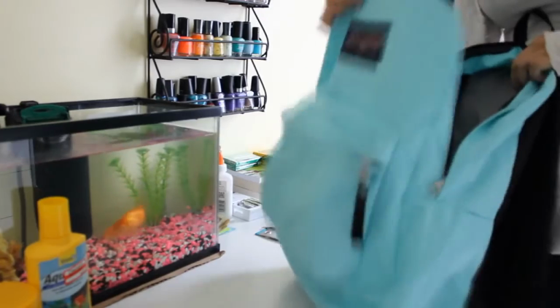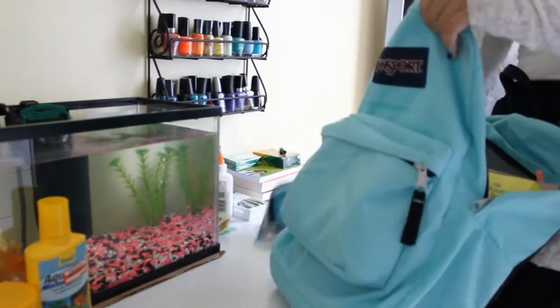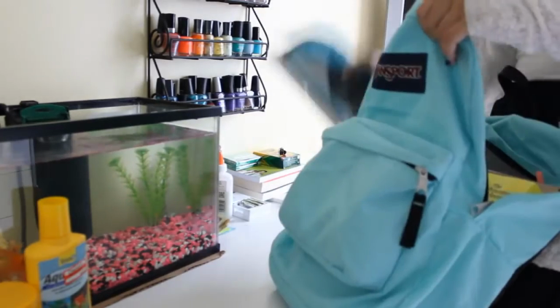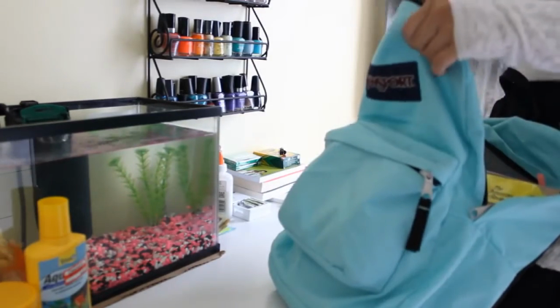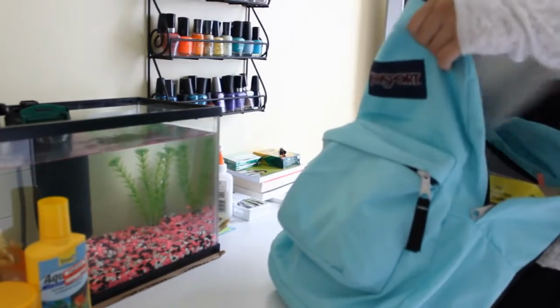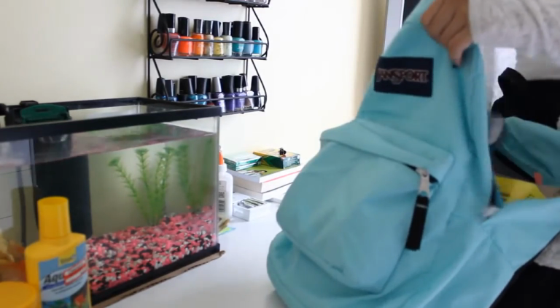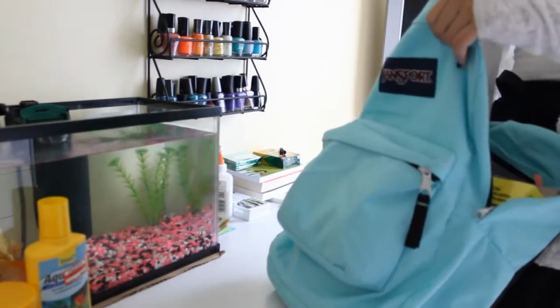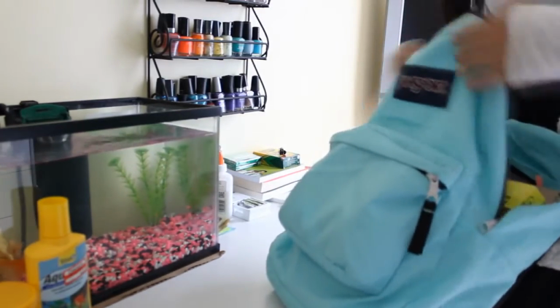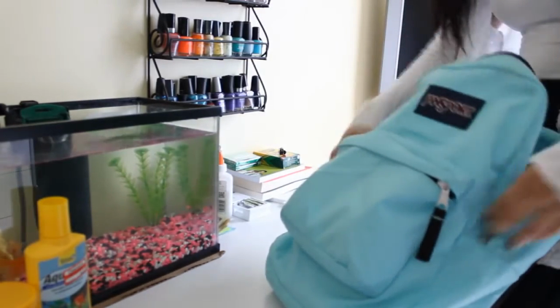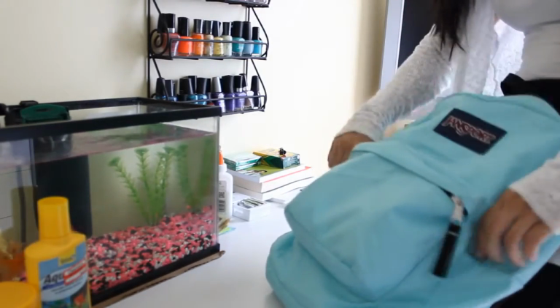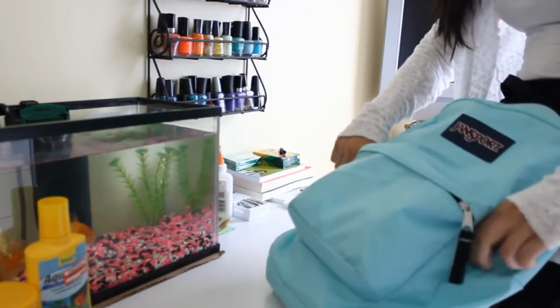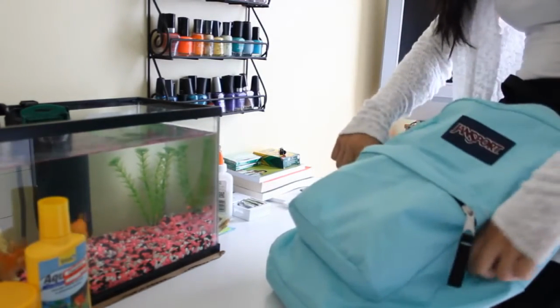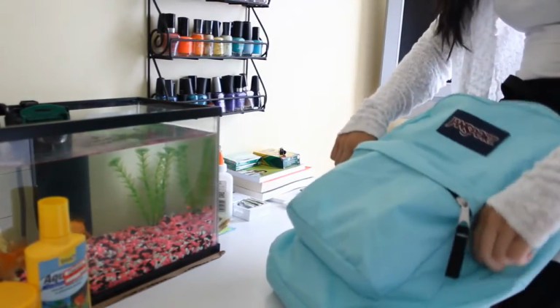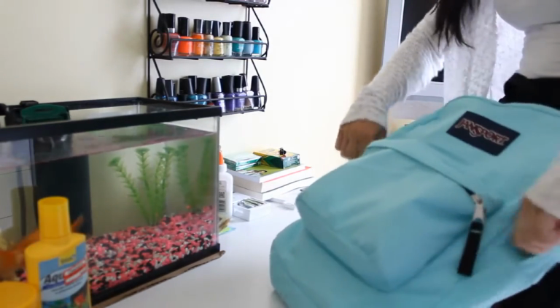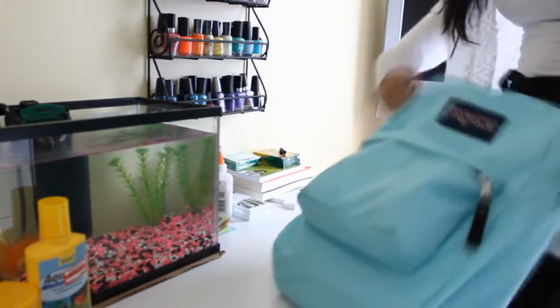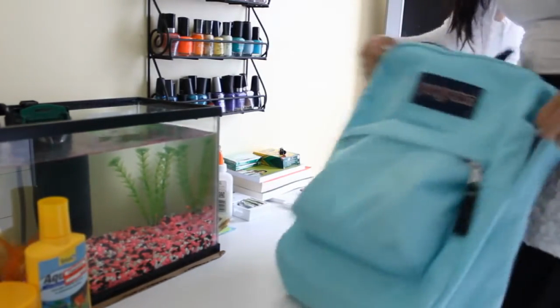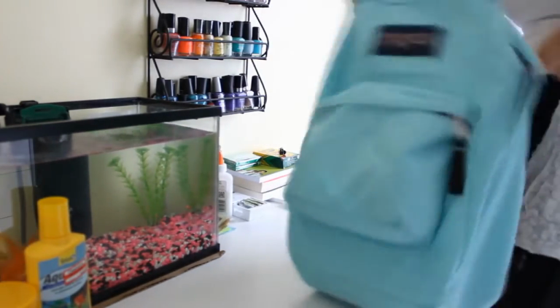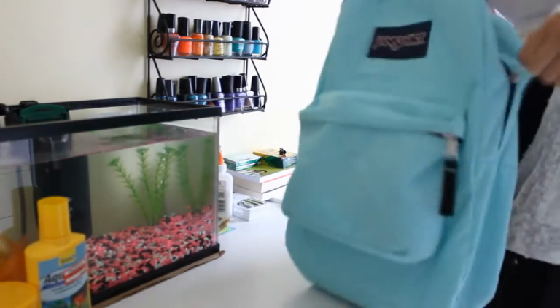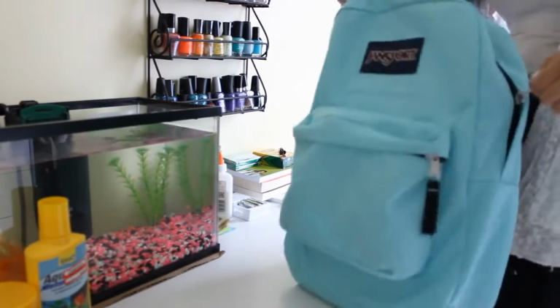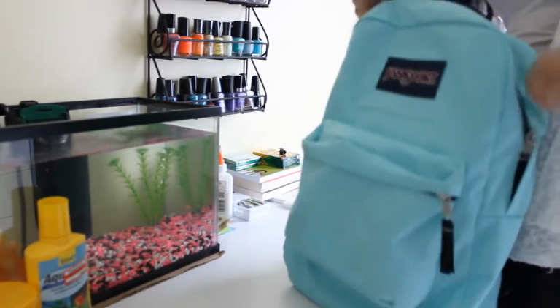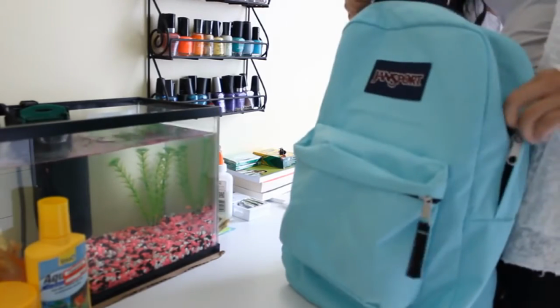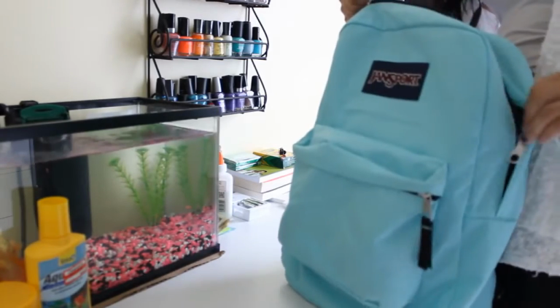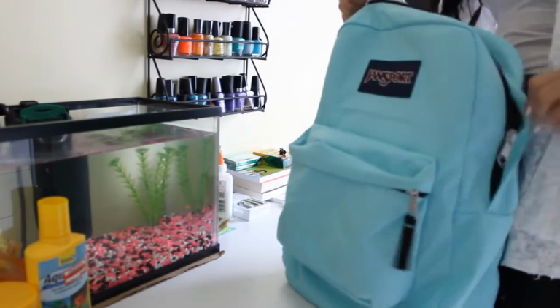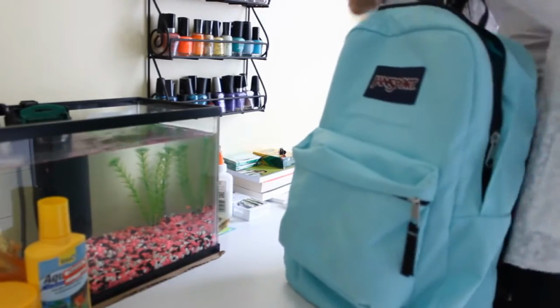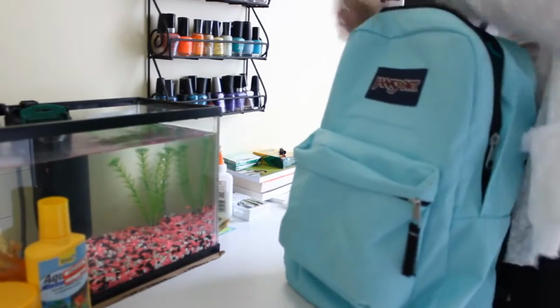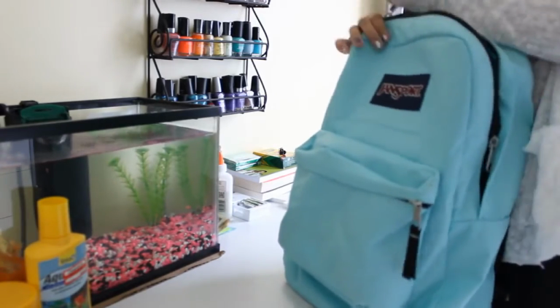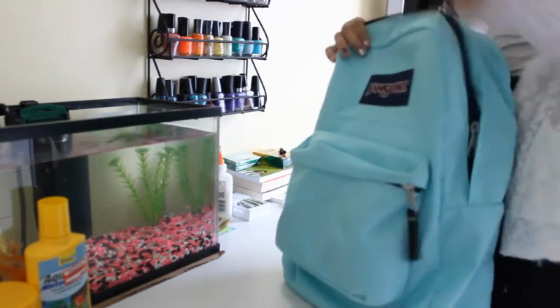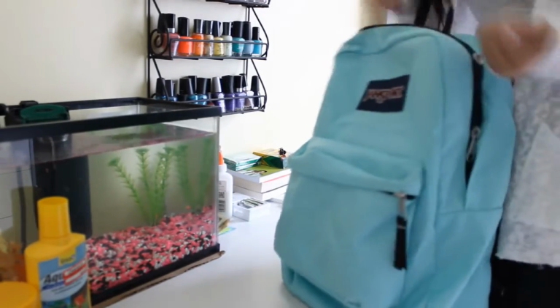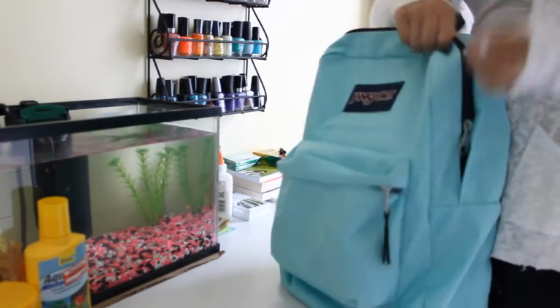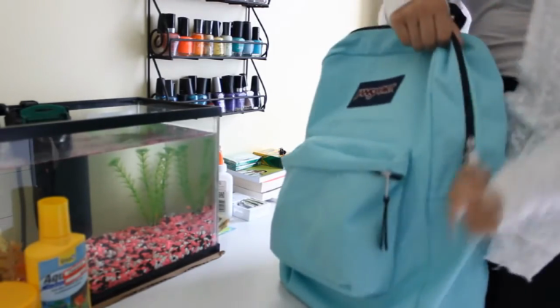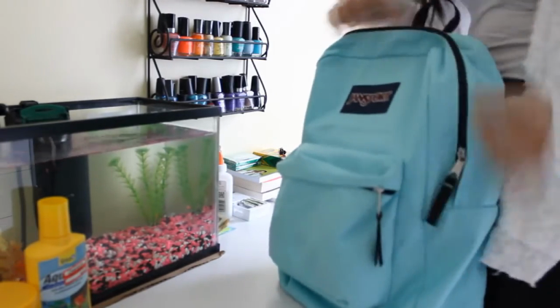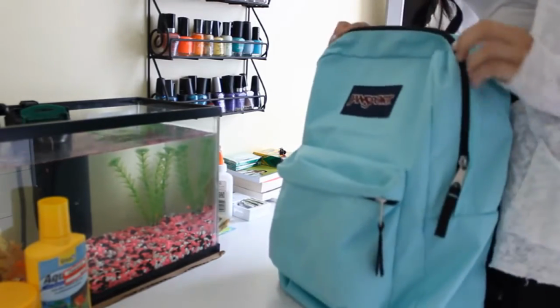Then I go get my backpack and put everything that I need into it for the day. And then I just leave it on my desk so that I can grab it when I want.